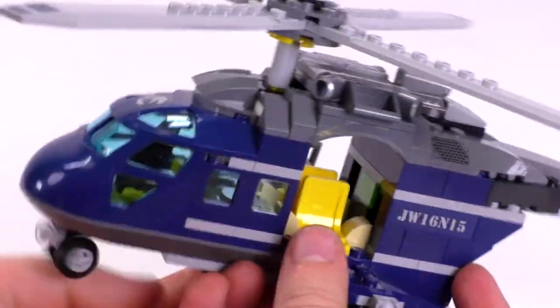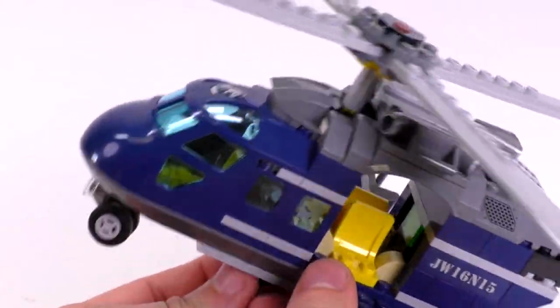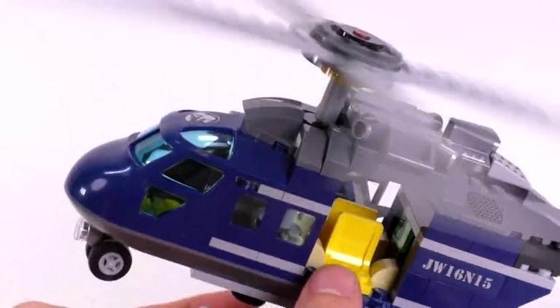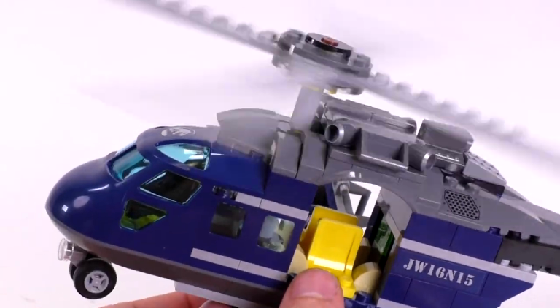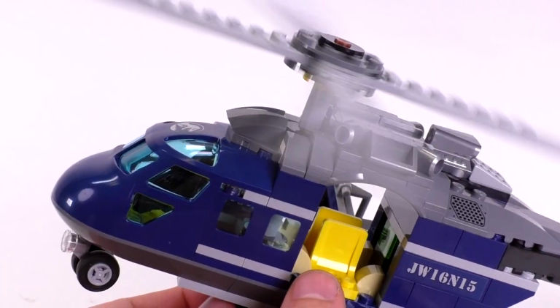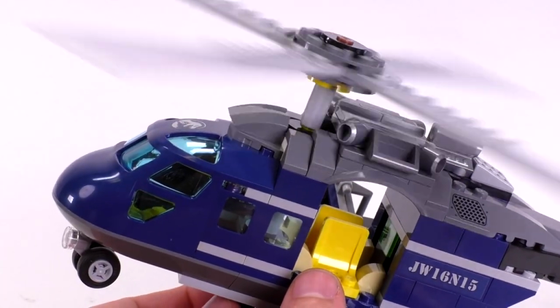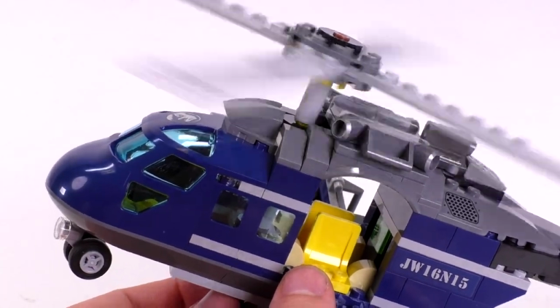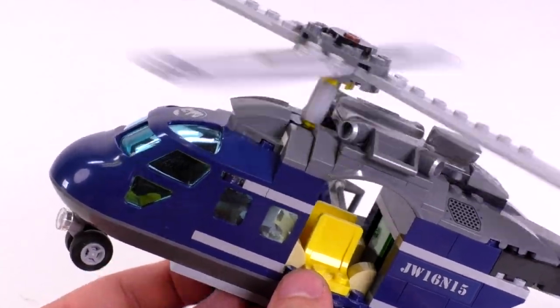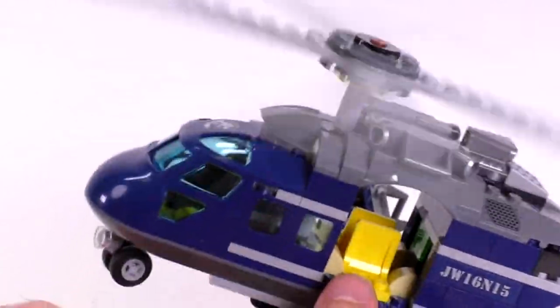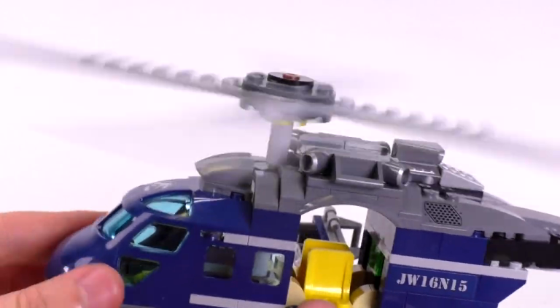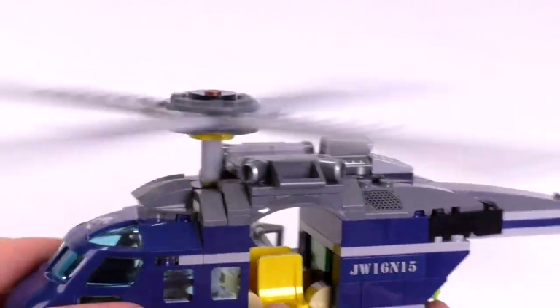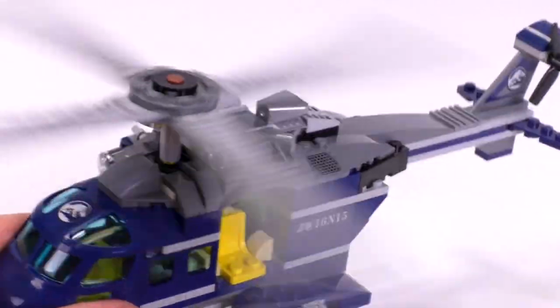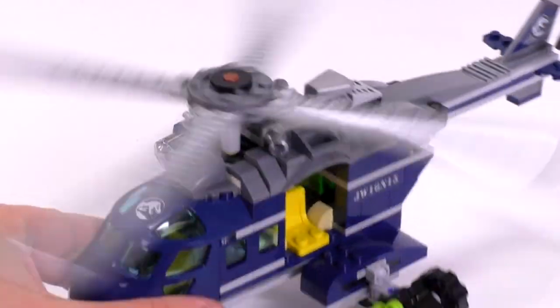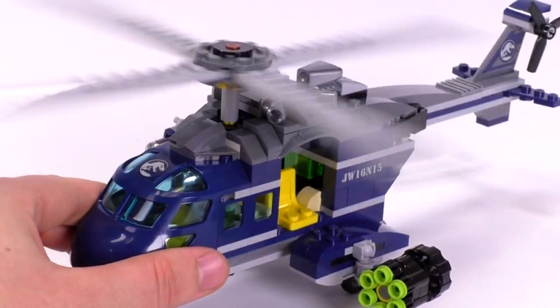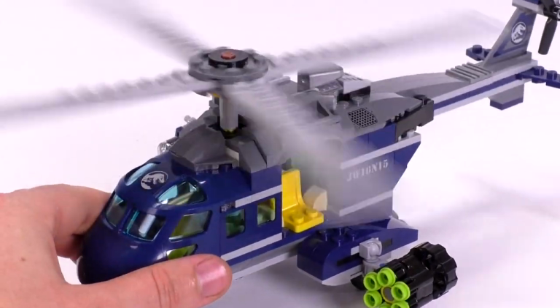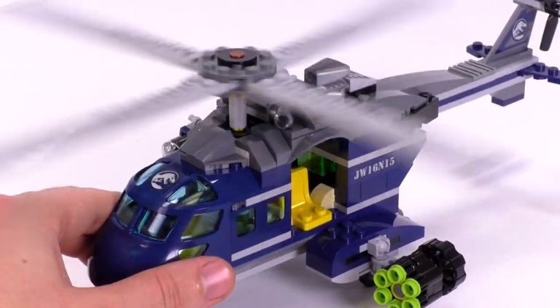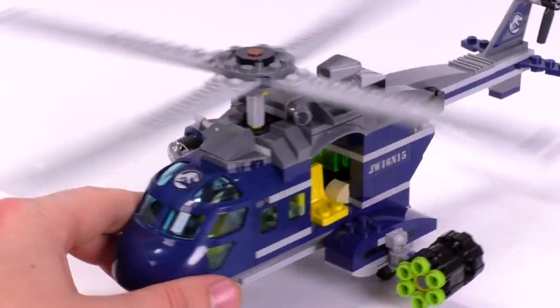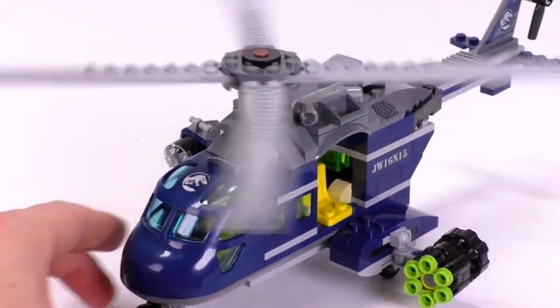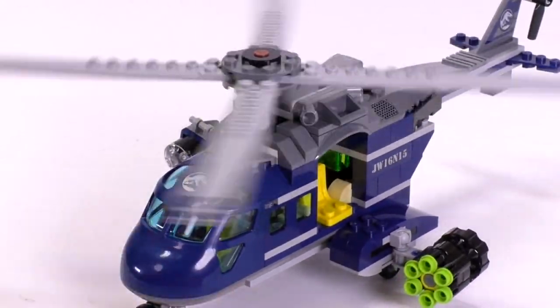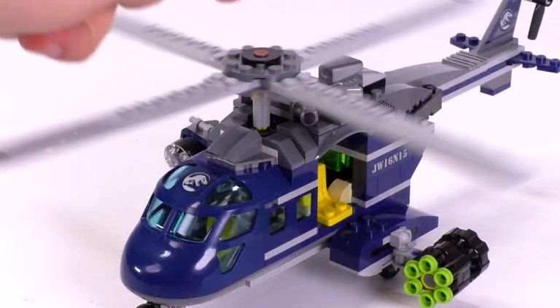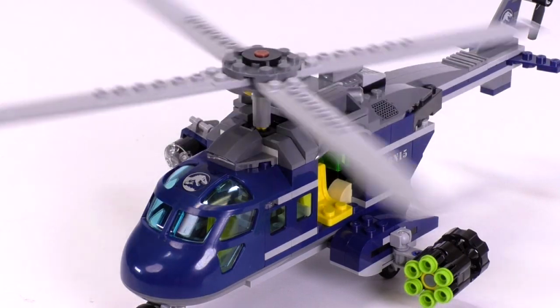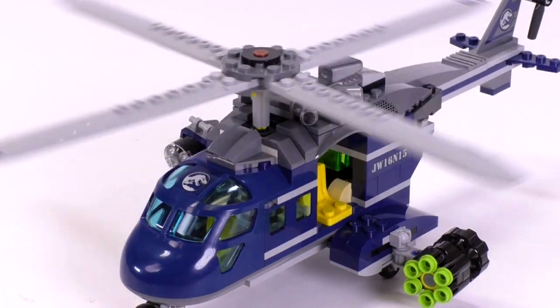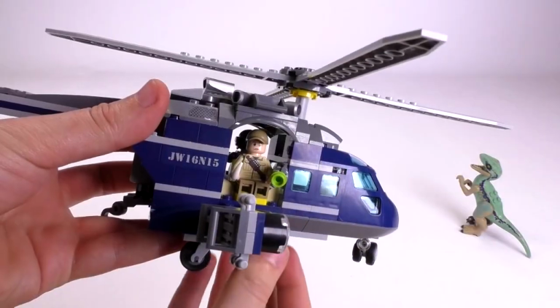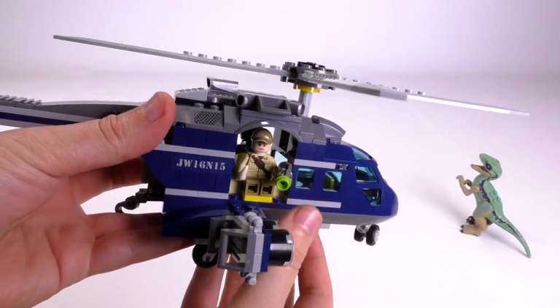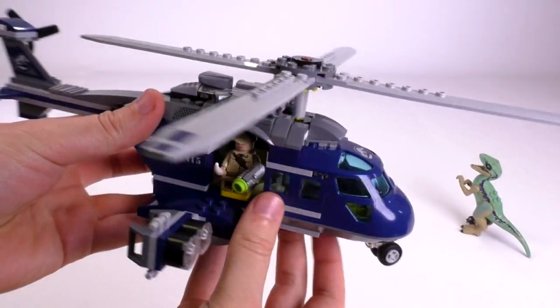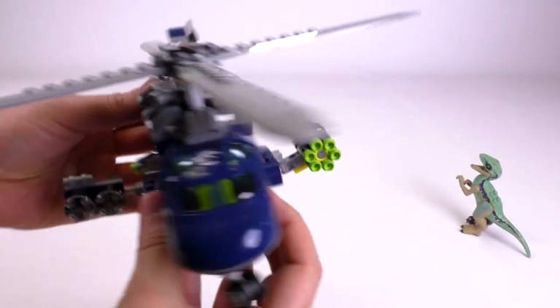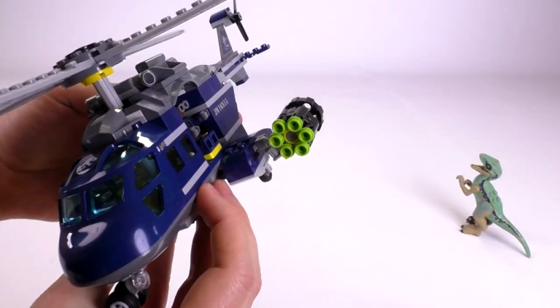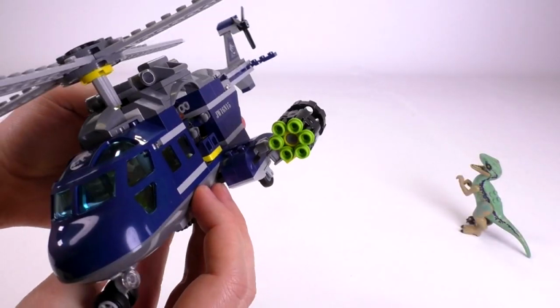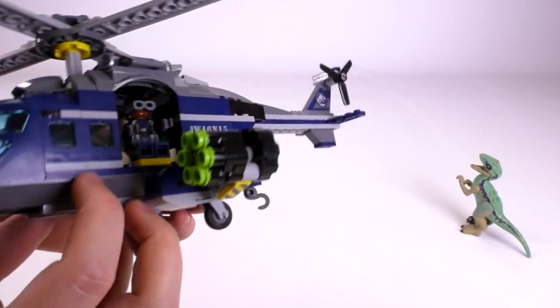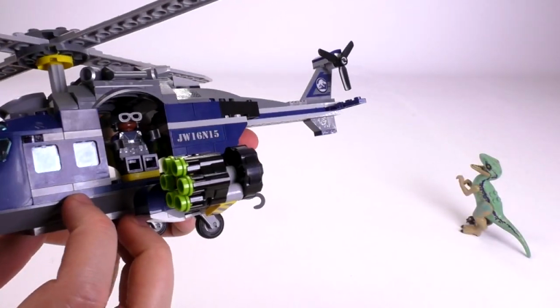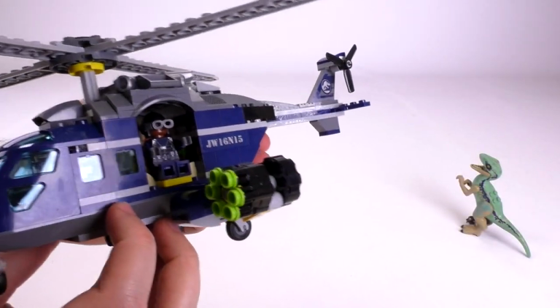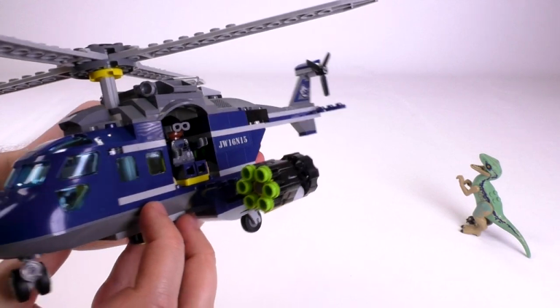Ten times out of ten I'm just going to be constantly playing with this, and I'm going to be questioning why on earth have we never seen this kind of build before. It really is such a good design. And the last thing I want to show you is of course the six-shot stud shooter on this side.